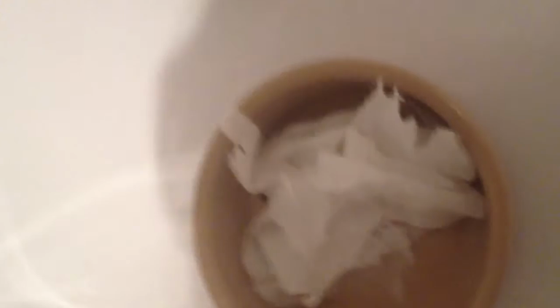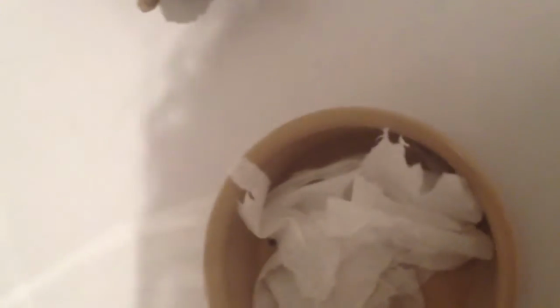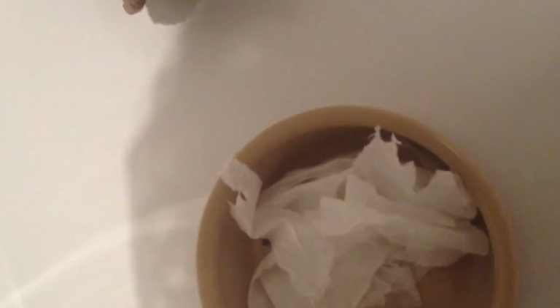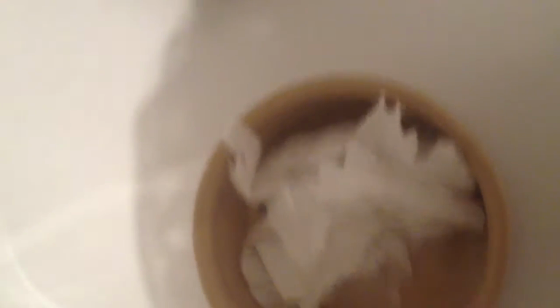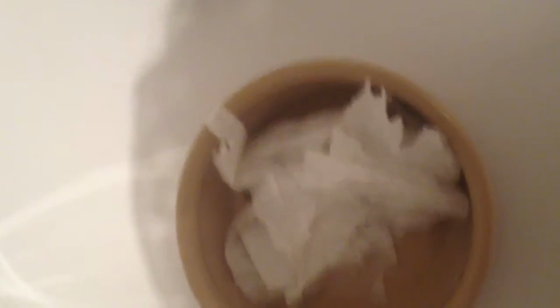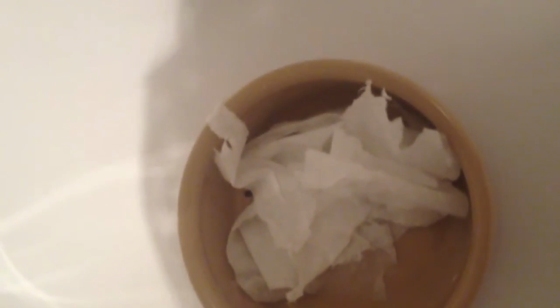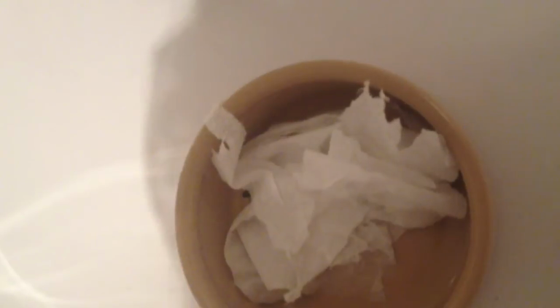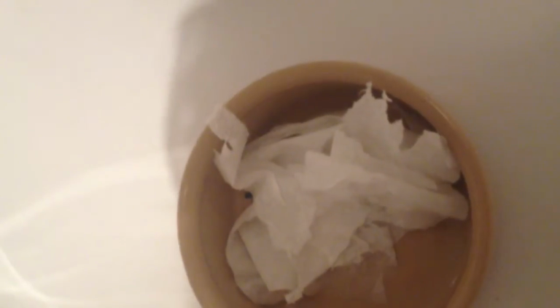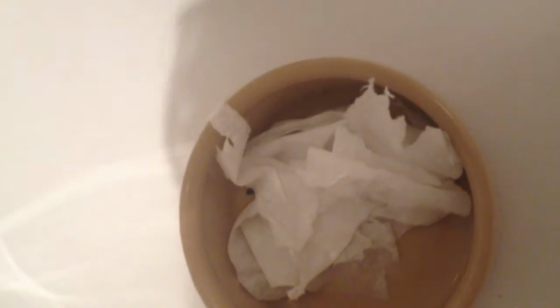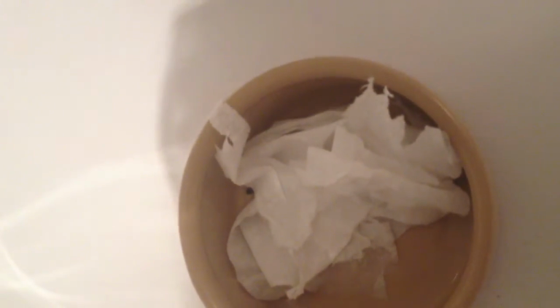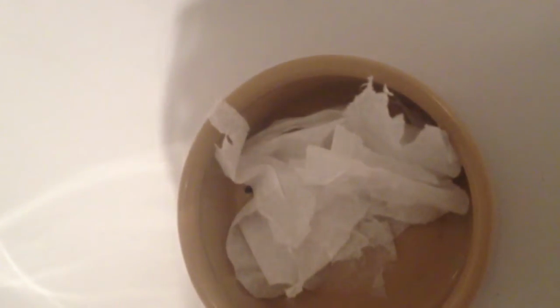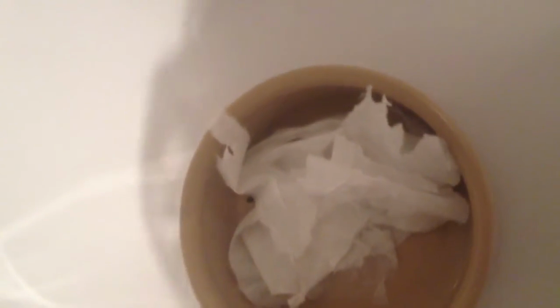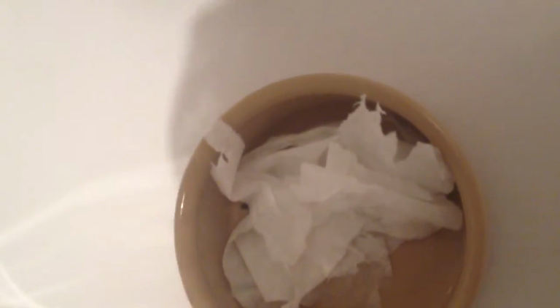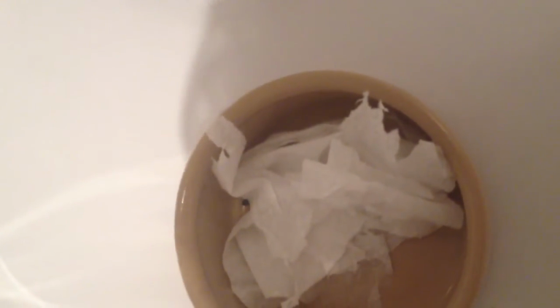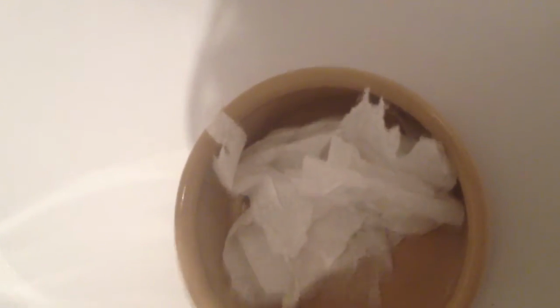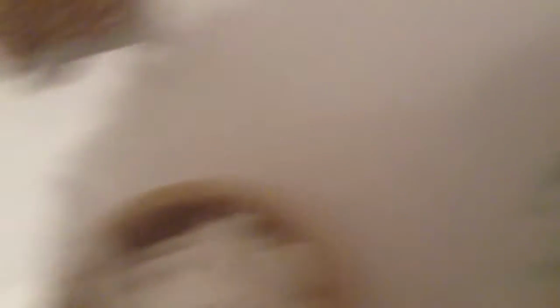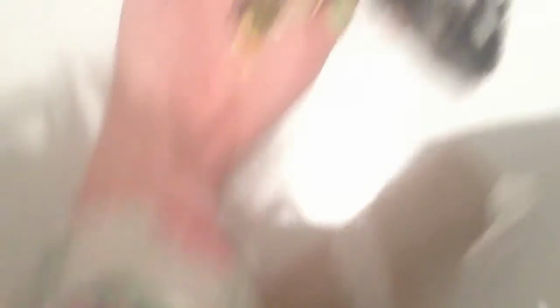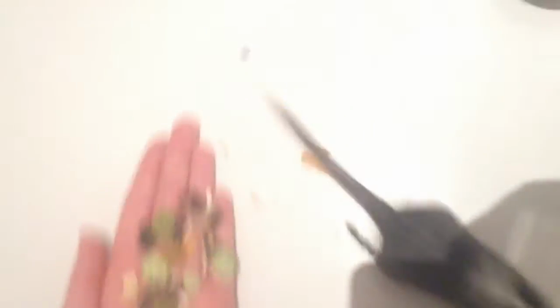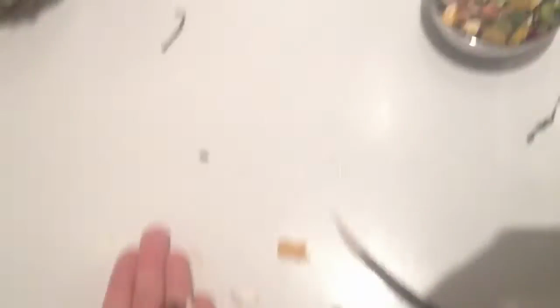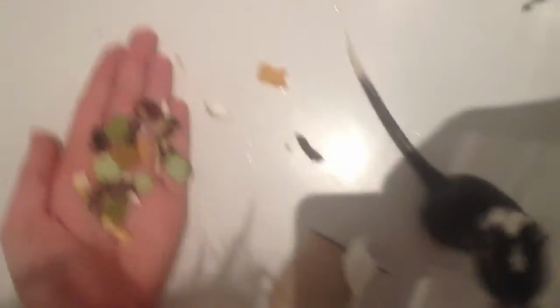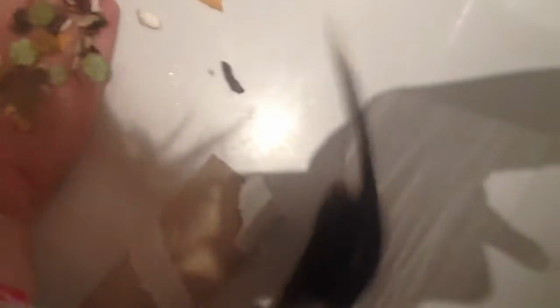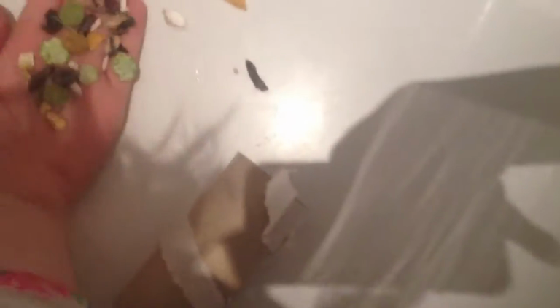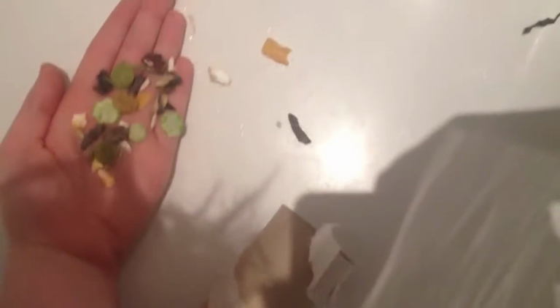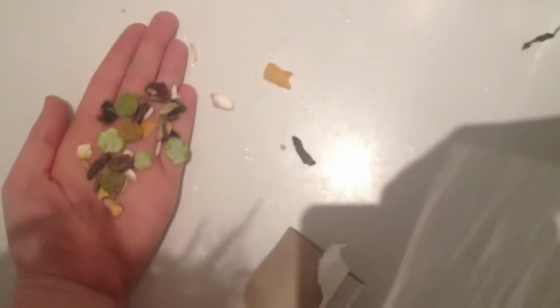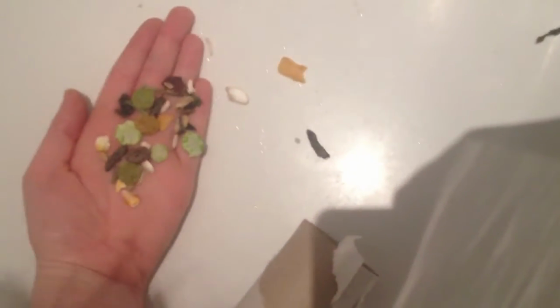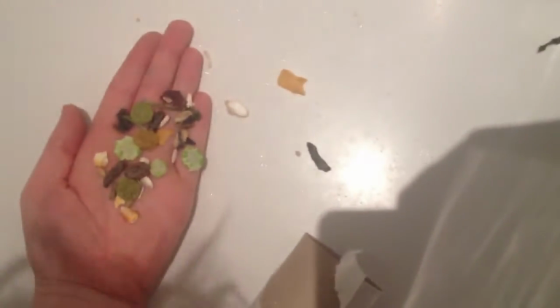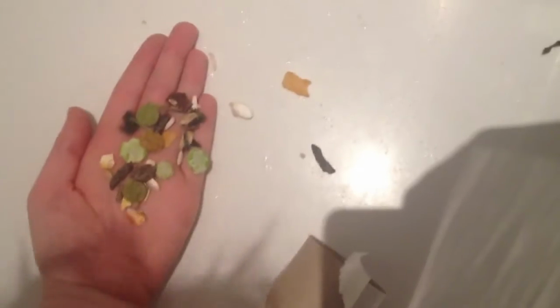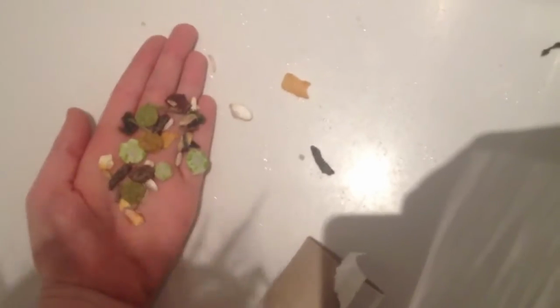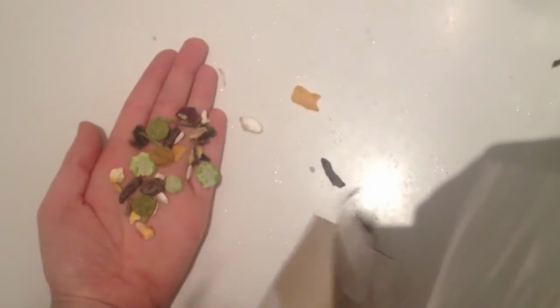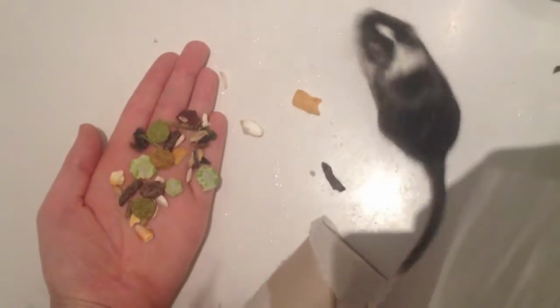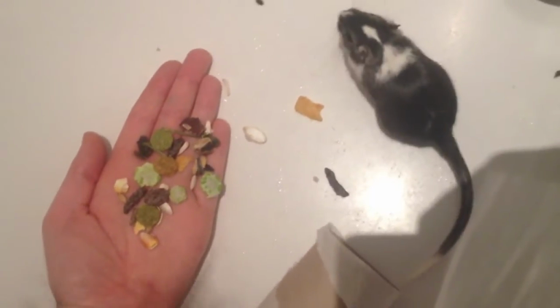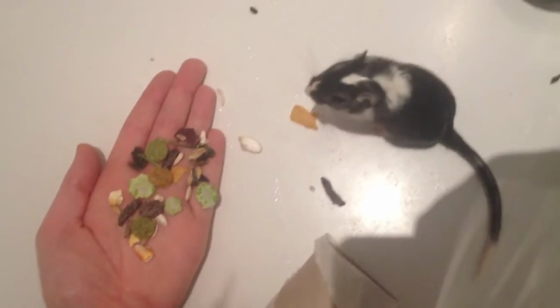It's empty for now because I'm cleaning it. But if you wait for them to go in that, then just pick that up and bring them out. Then put them in the bath or whatever you use as your playpen. And then just put some food on your hand.